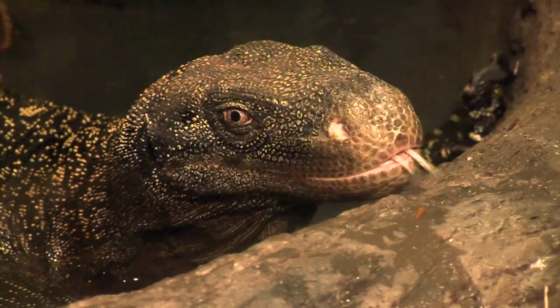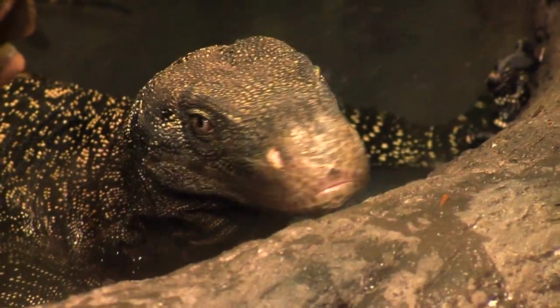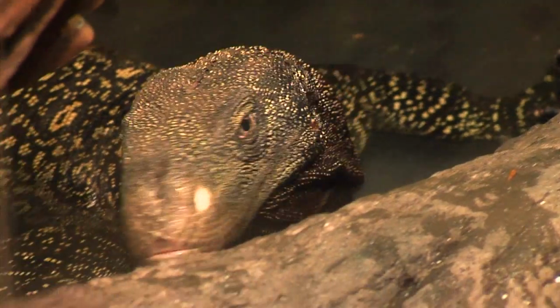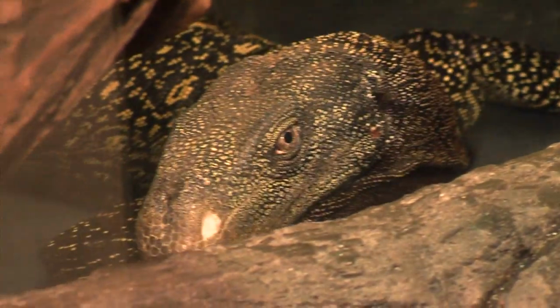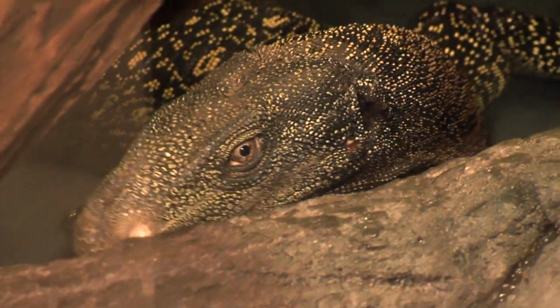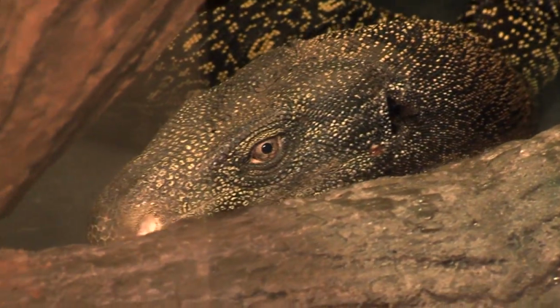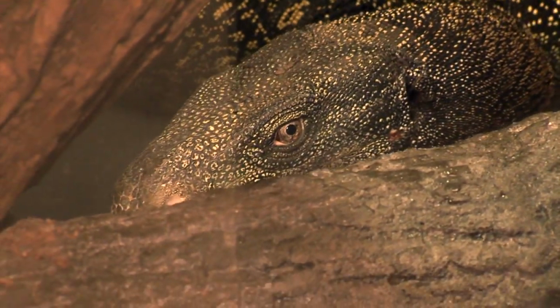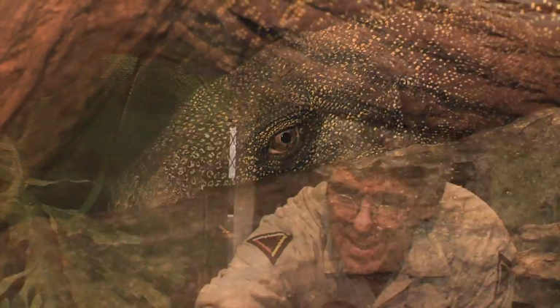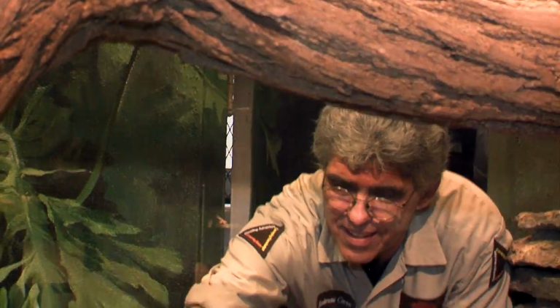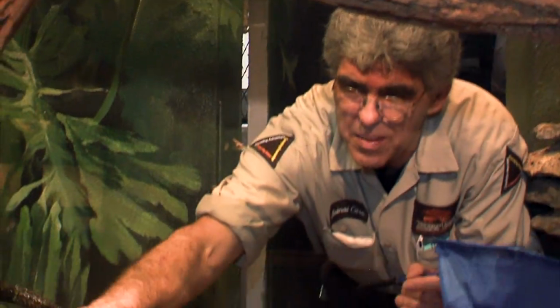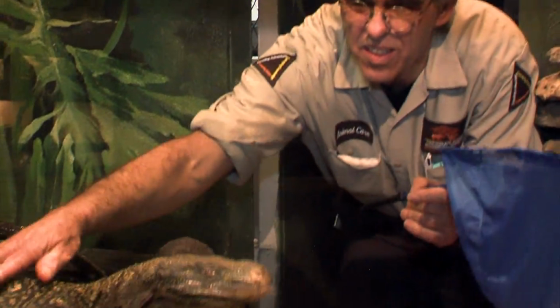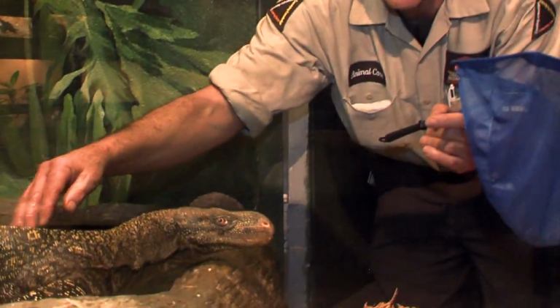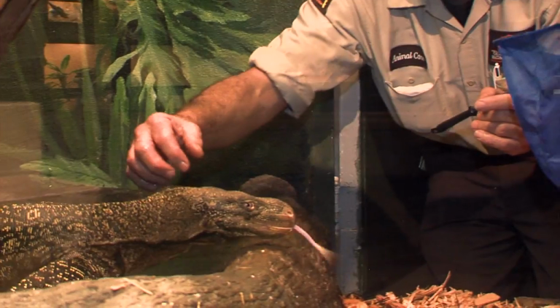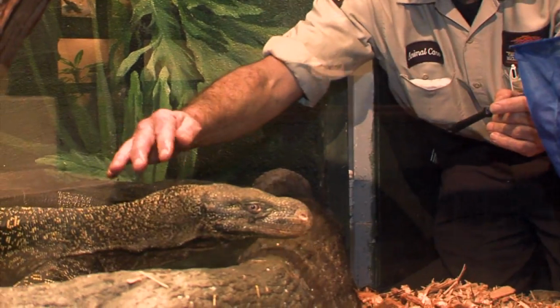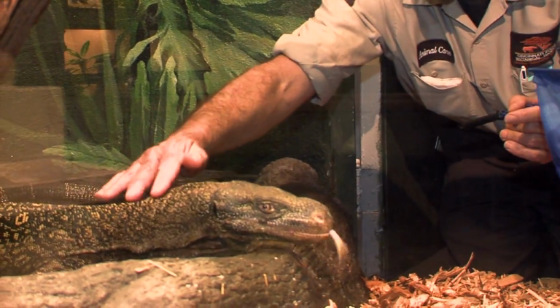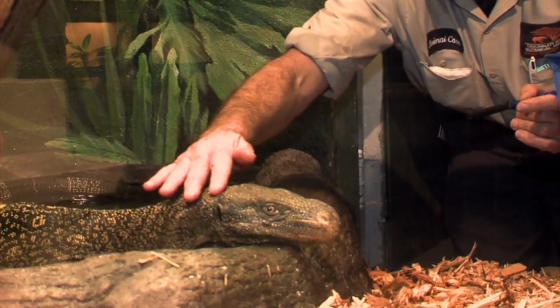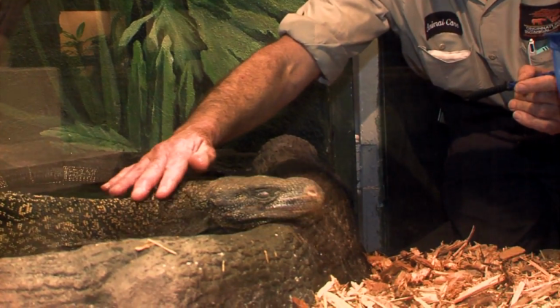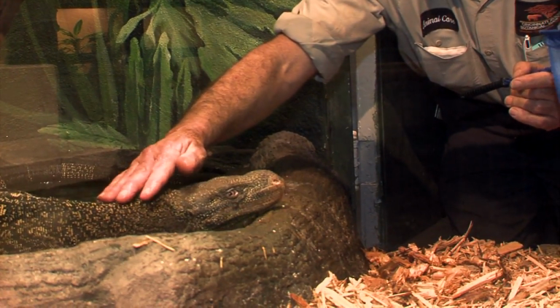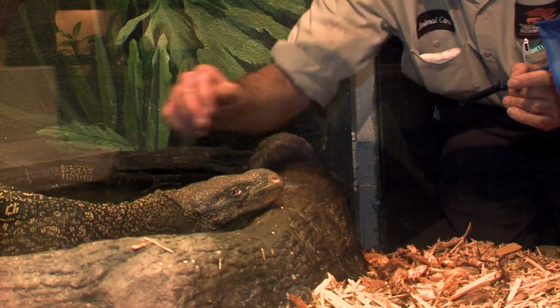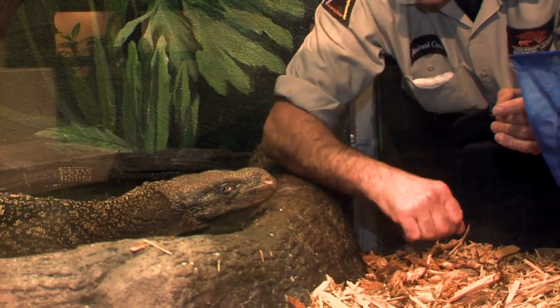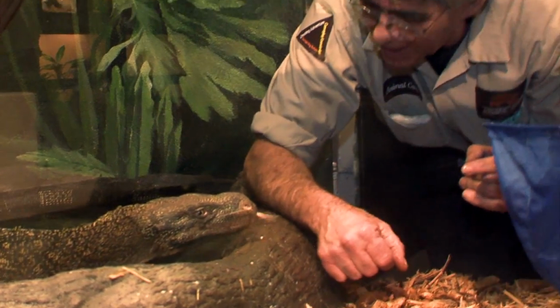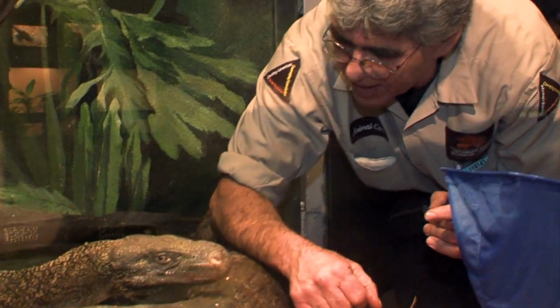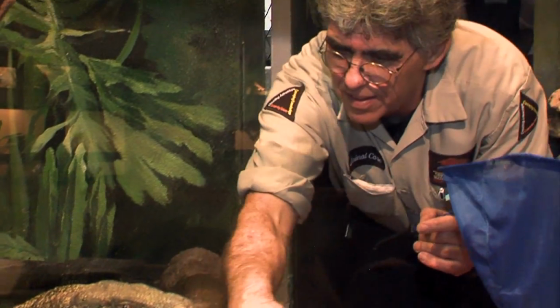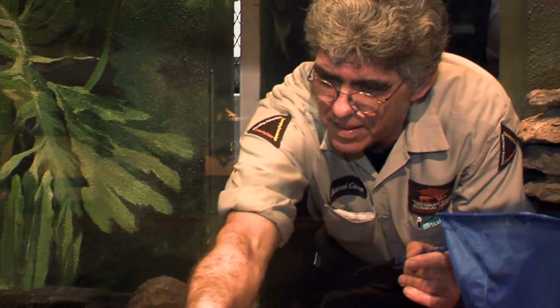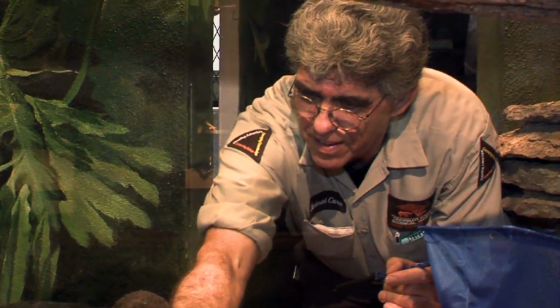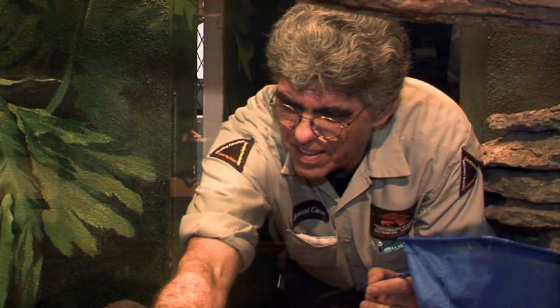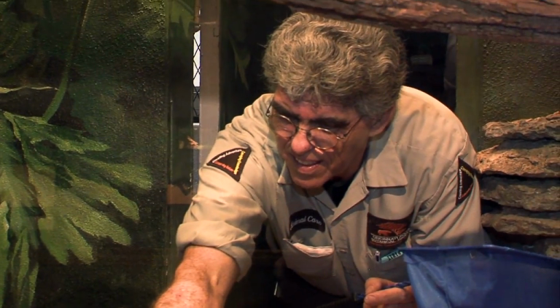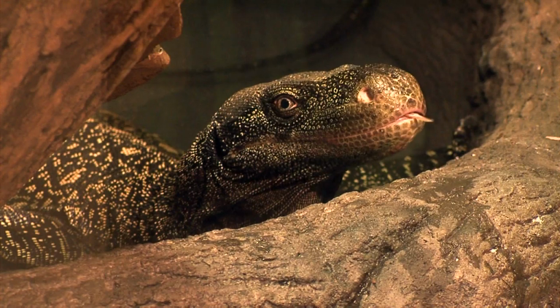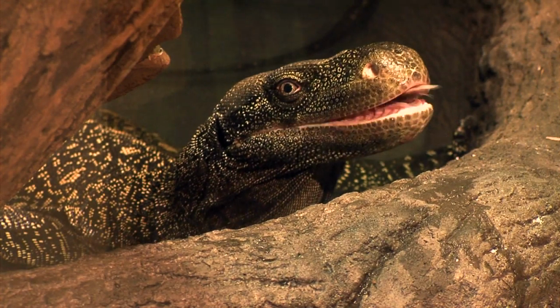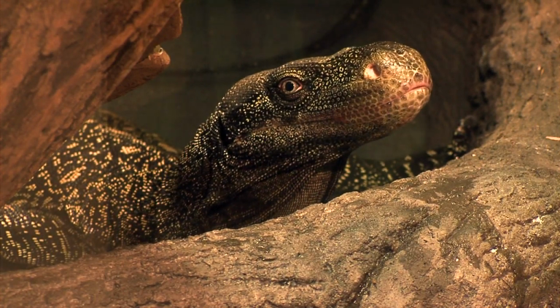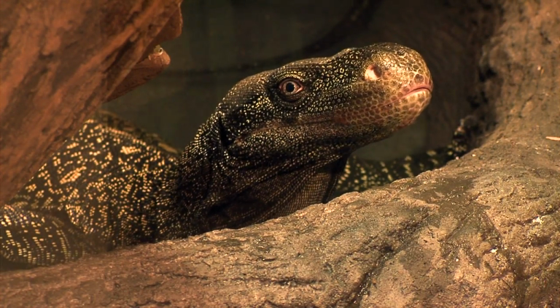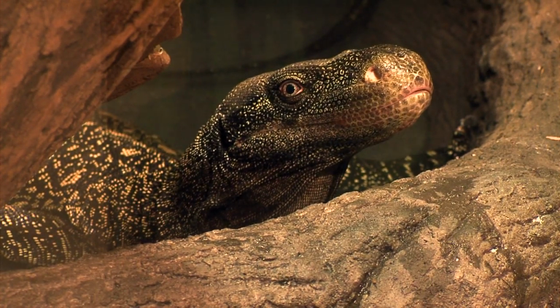Most of their body is their tail, and some people think that herpetologists are crazy, but what they actually are is comfortable with reptiles and very, very calm. So while I'd be nervous as heck getting in with Jasper, obviously Mike's not.